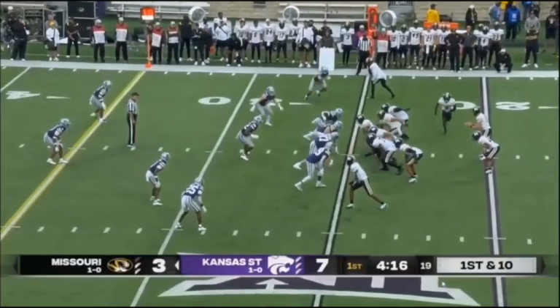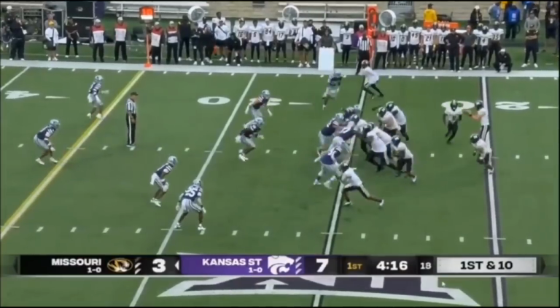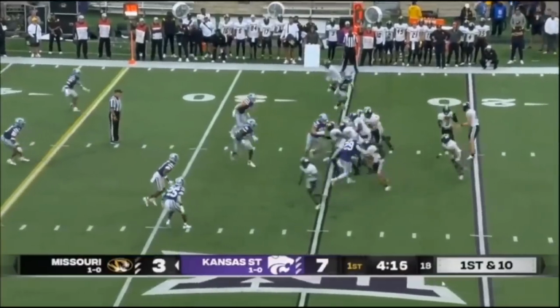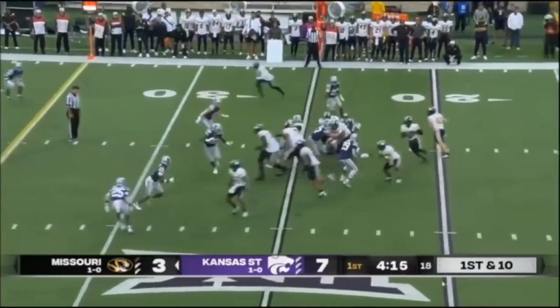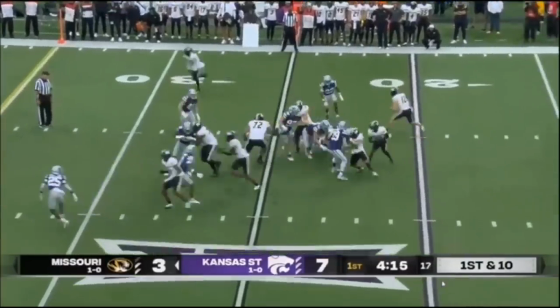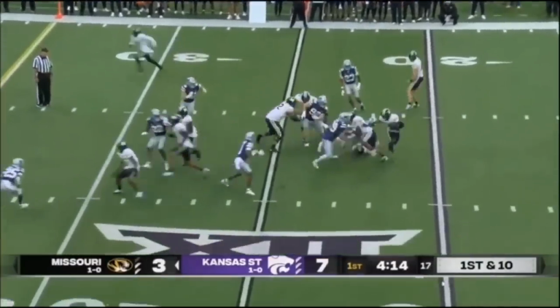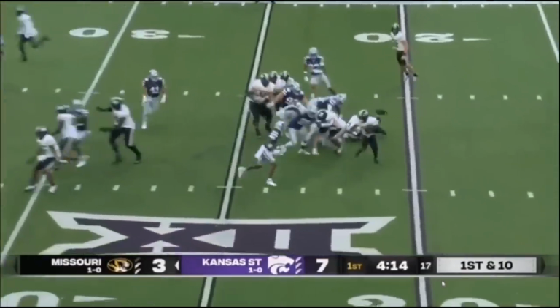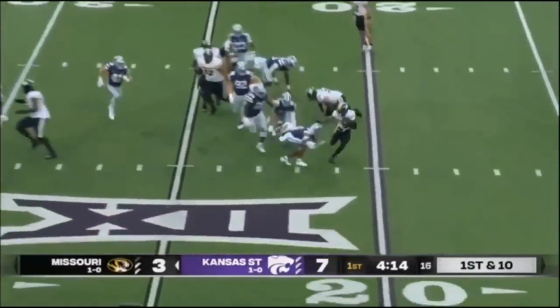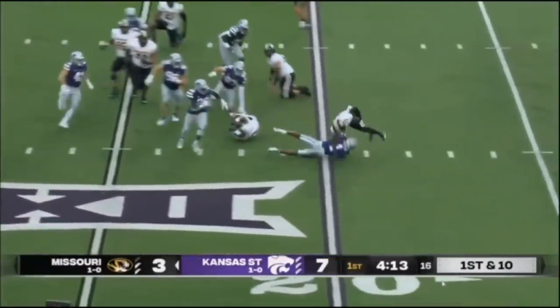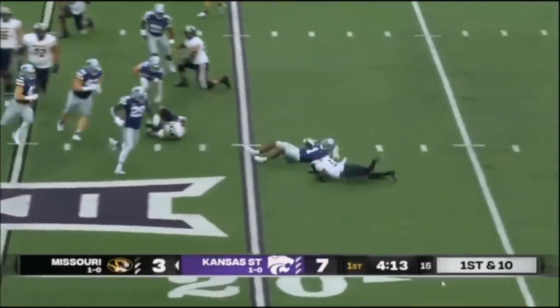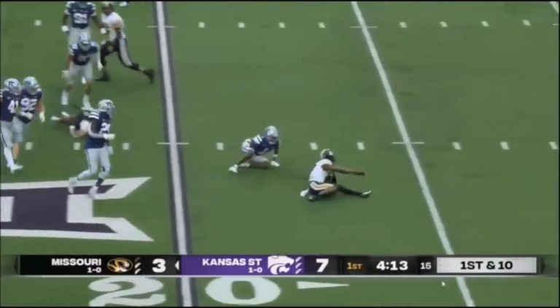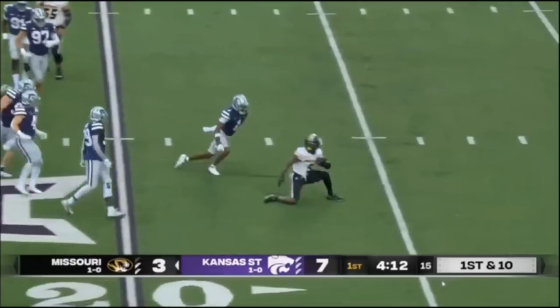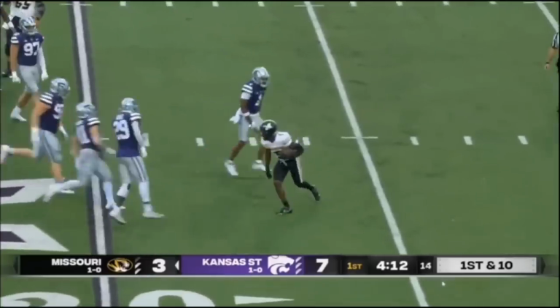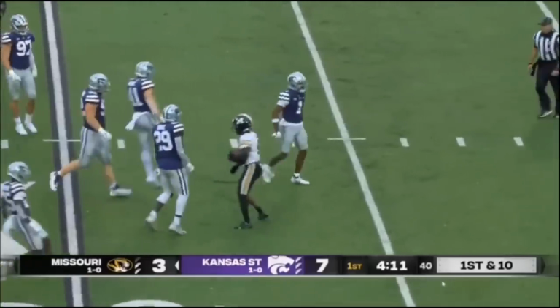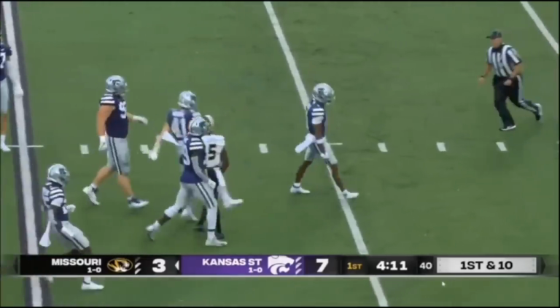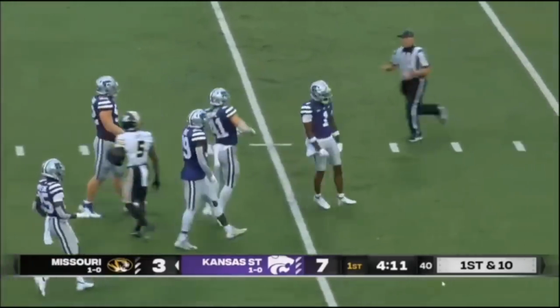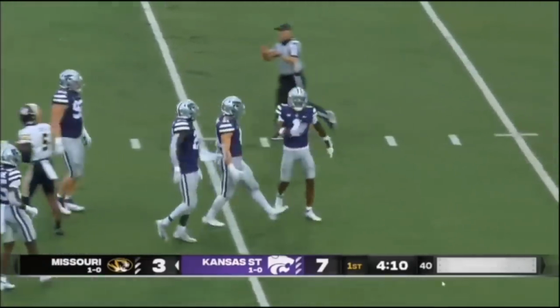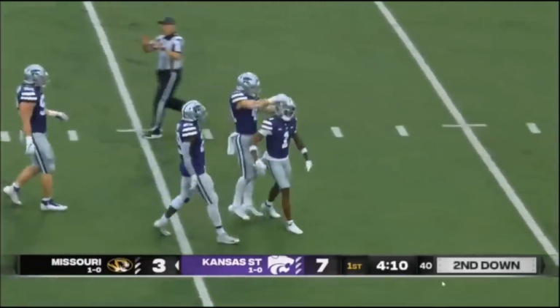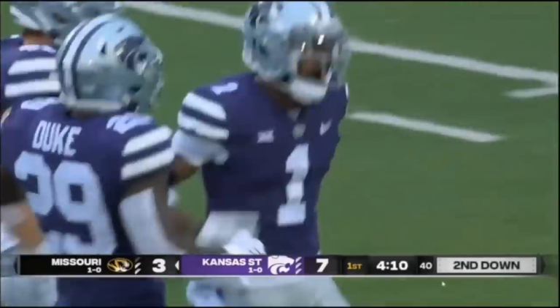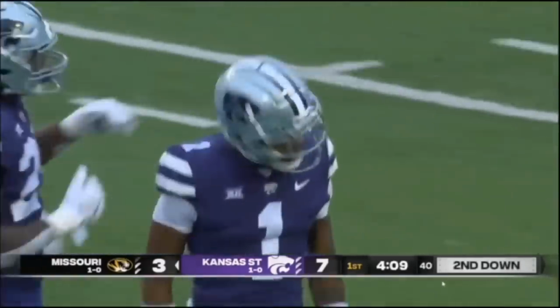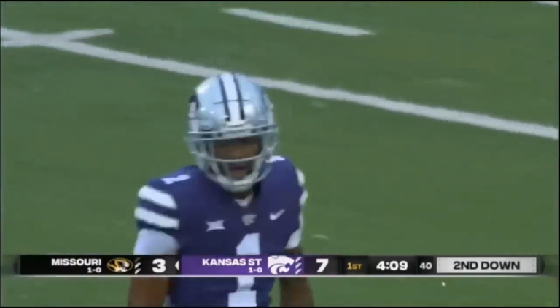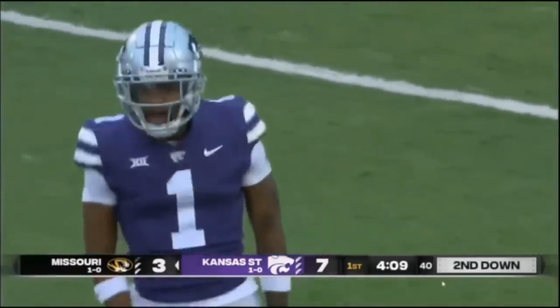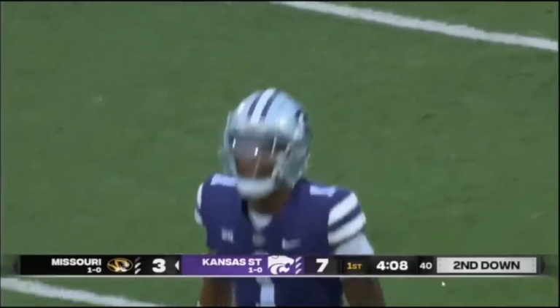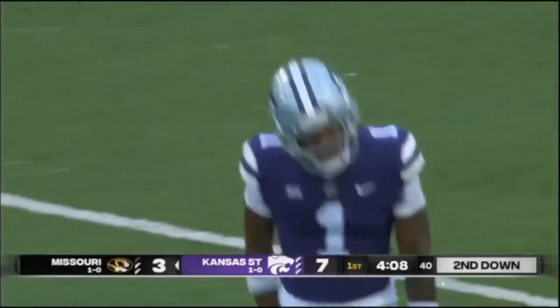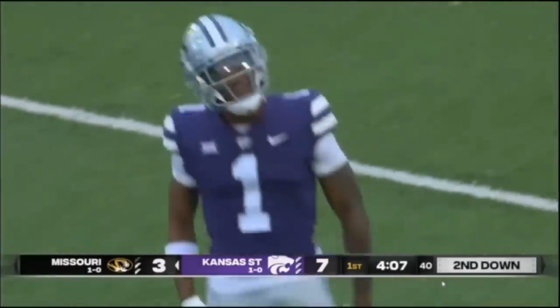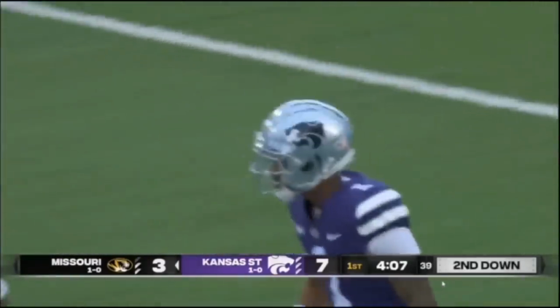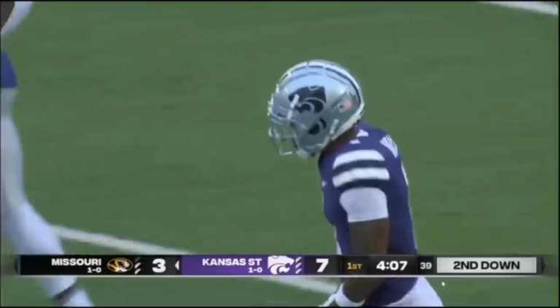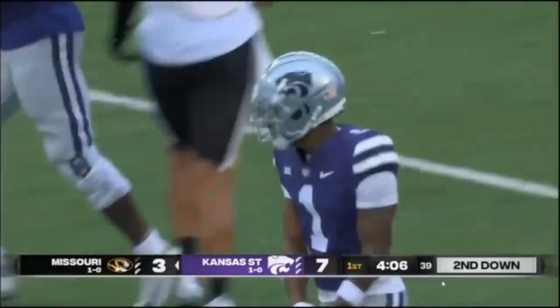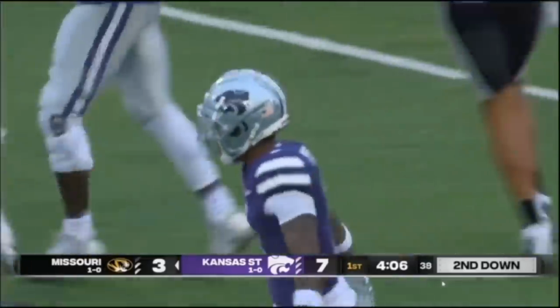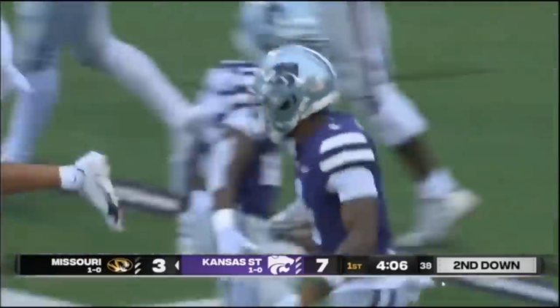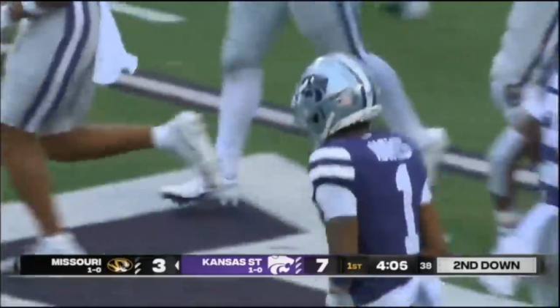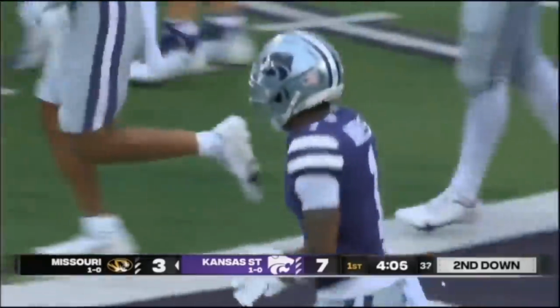Transferred in from Pittsburgh — all three of those guys transferring in. Good penetration by that defense. Mookie Cooper, the Ohio State transfer, has nowhere to go. Josh Hayes keeps making plays.